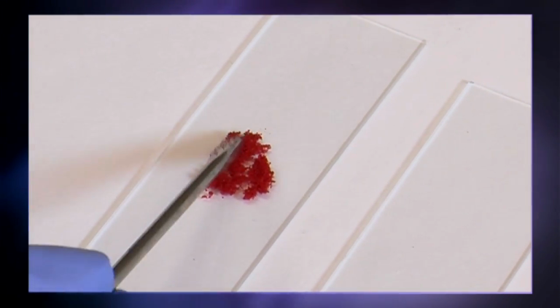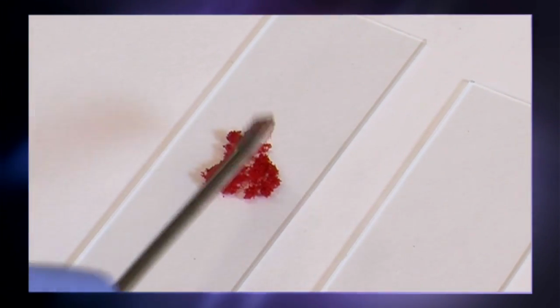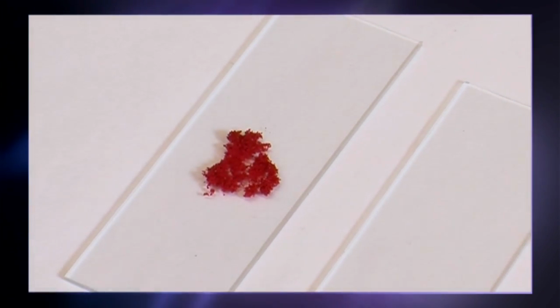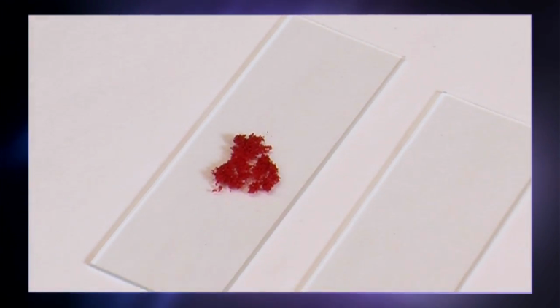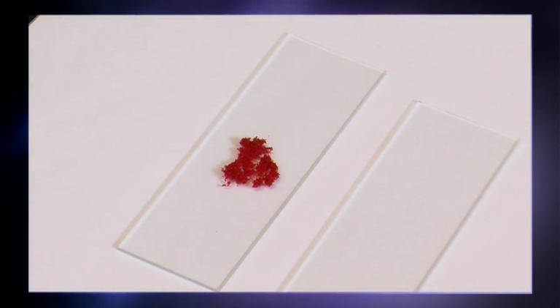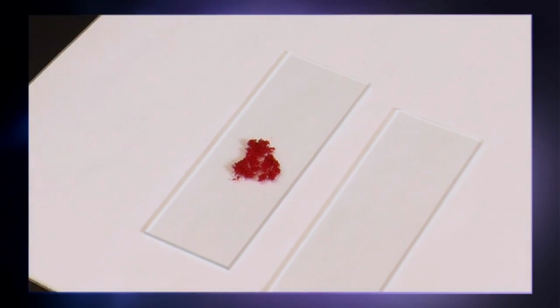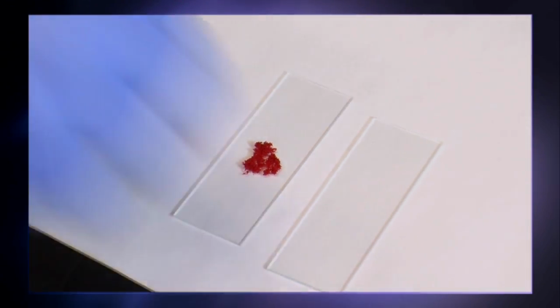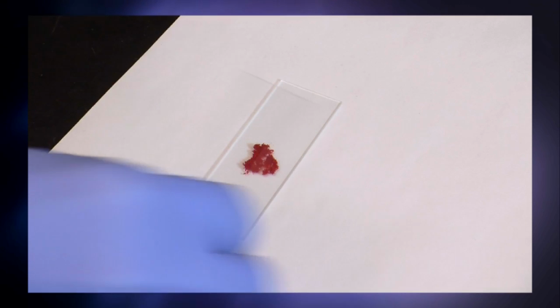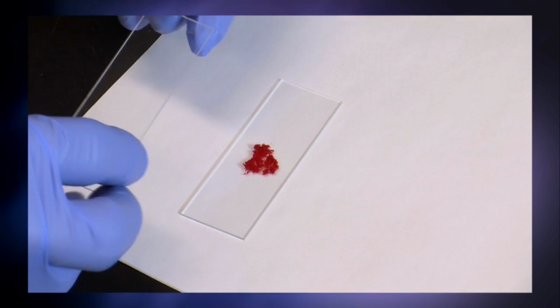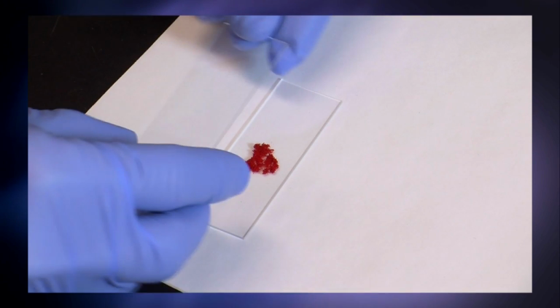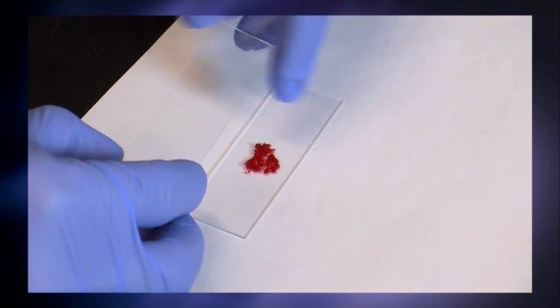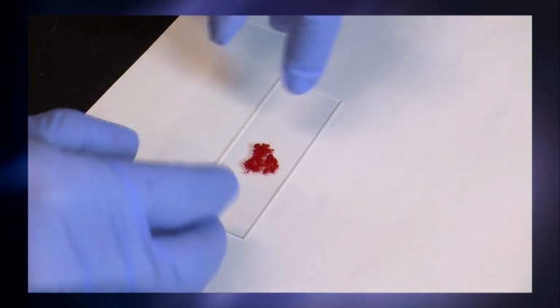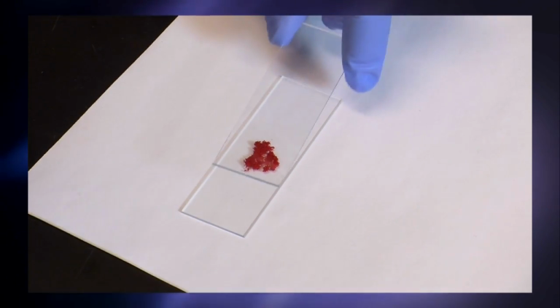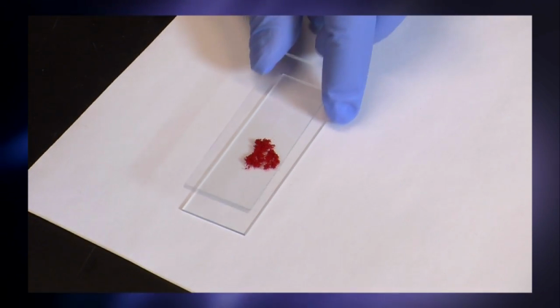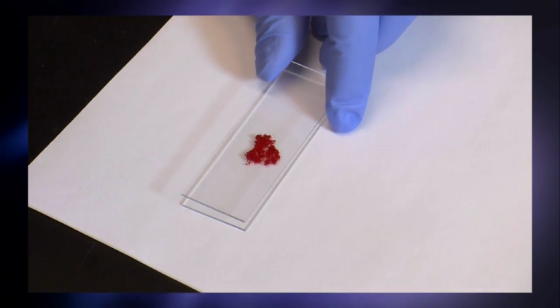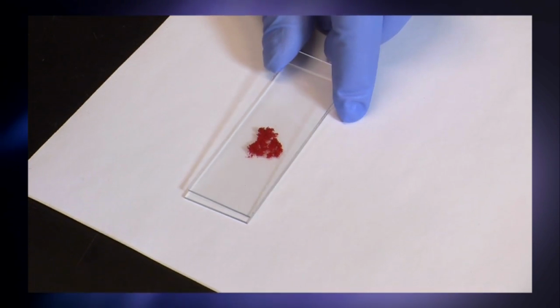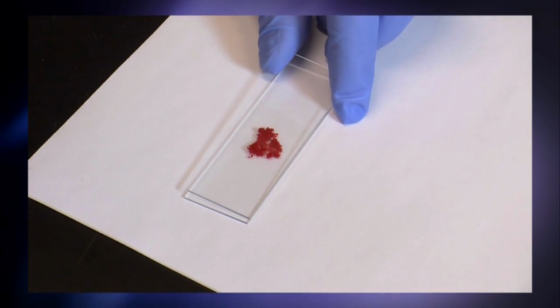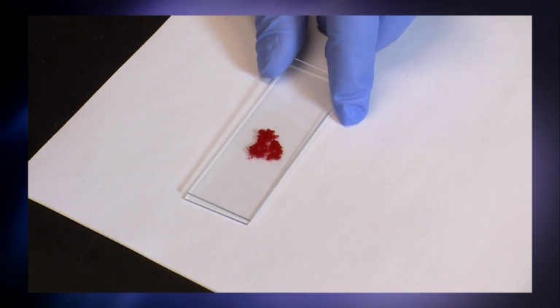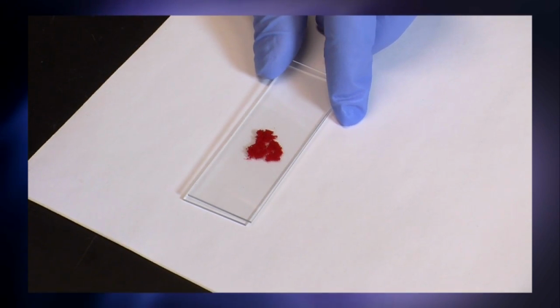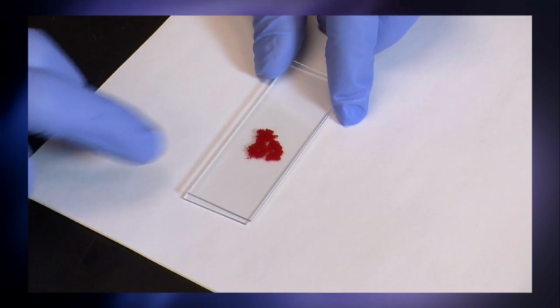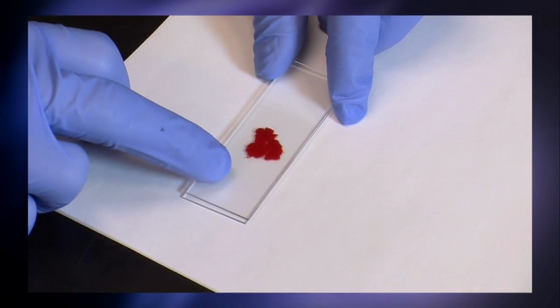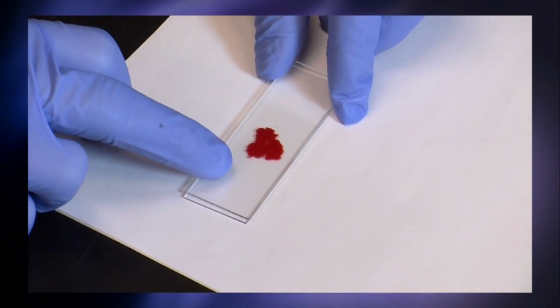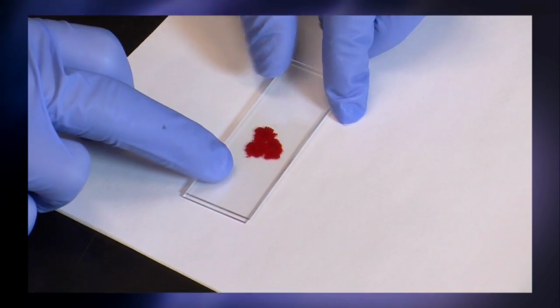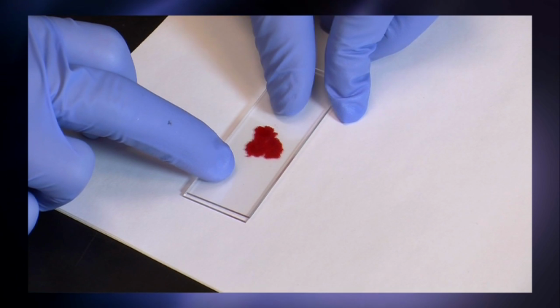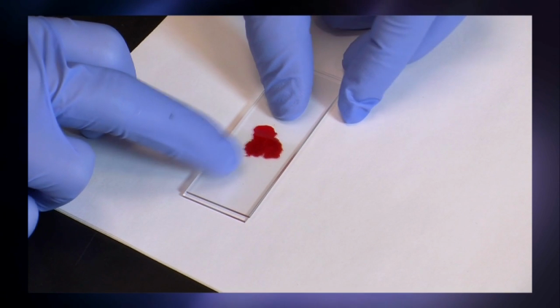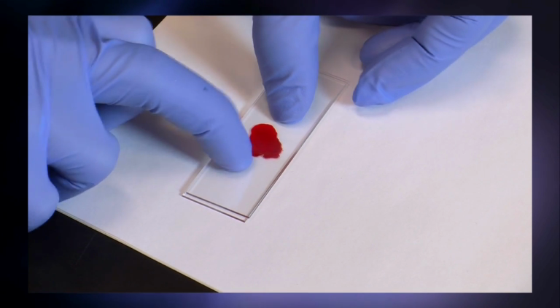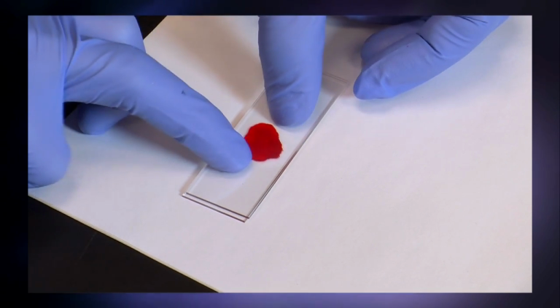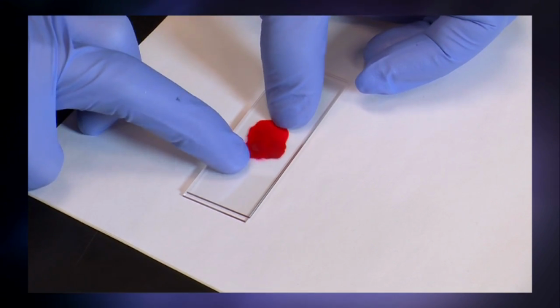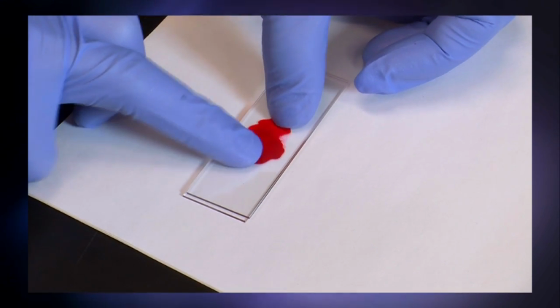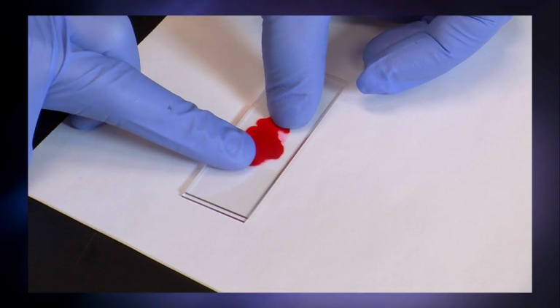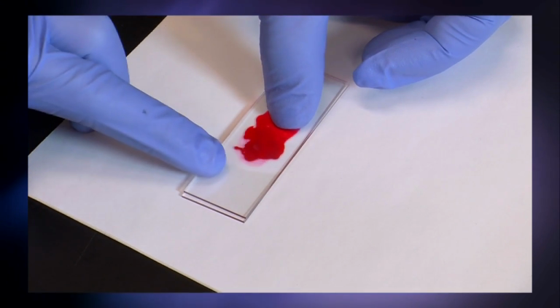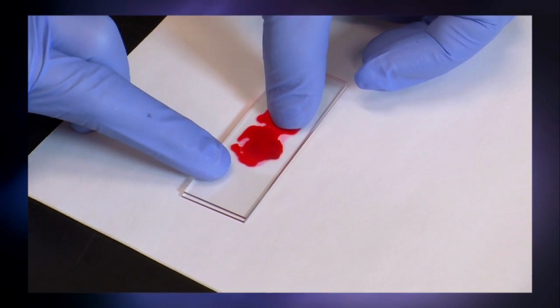So now I'm going to put a glass slide on top, and you see that they're still actually intact. And now when I apply some force, what you see is that the liquid is released into the area between the two glass slides.